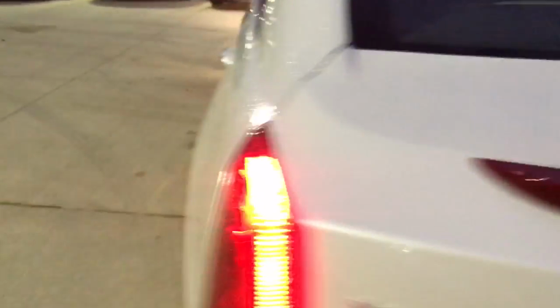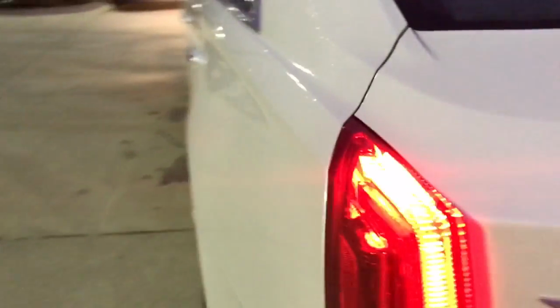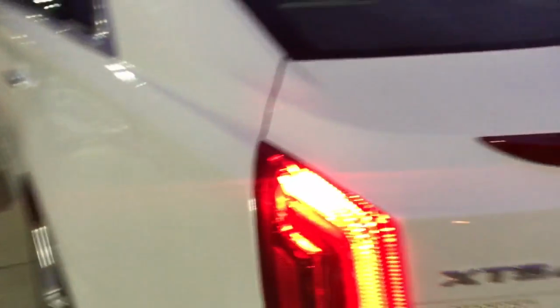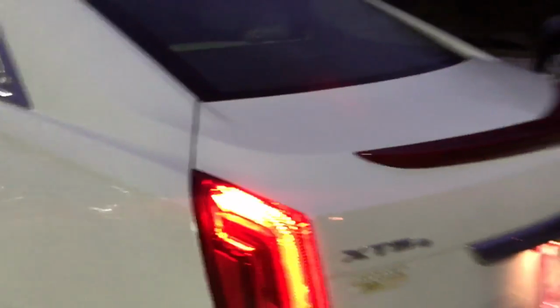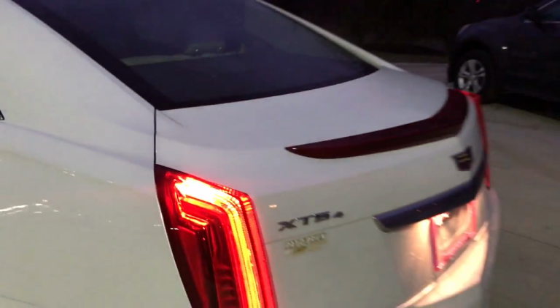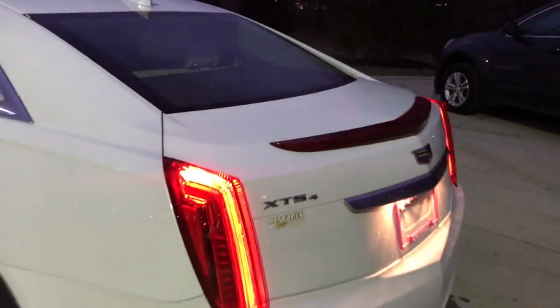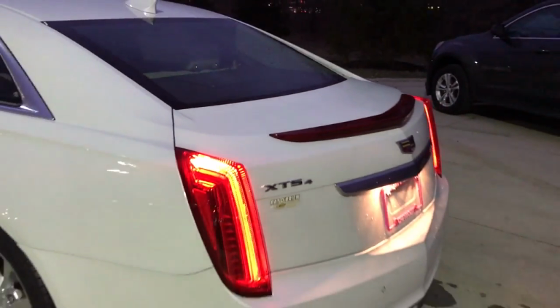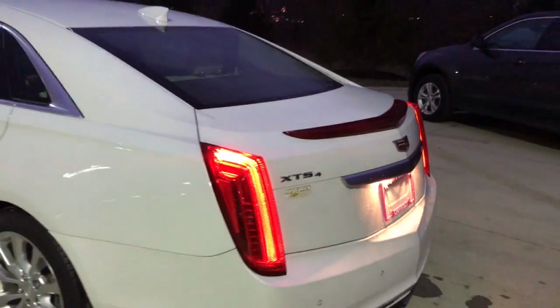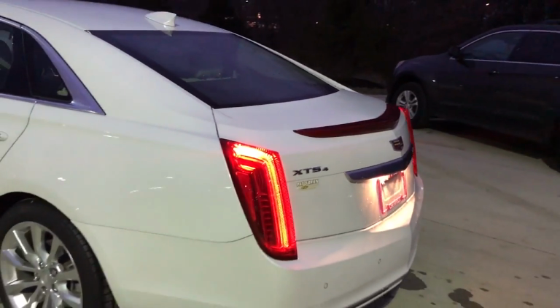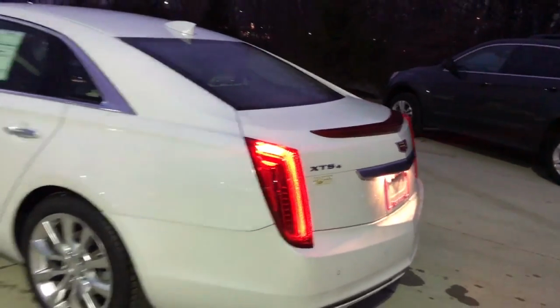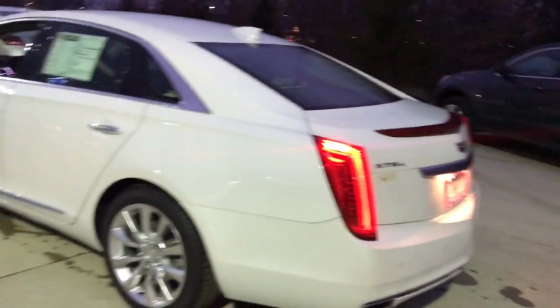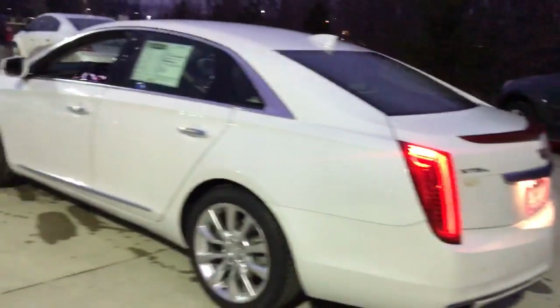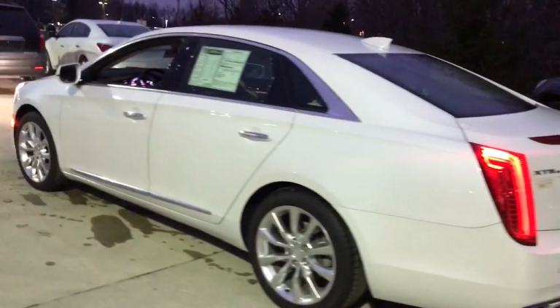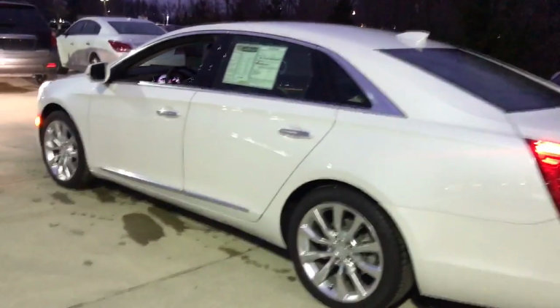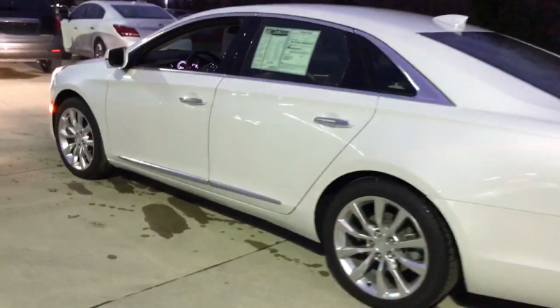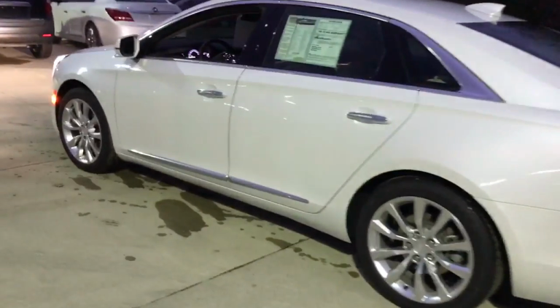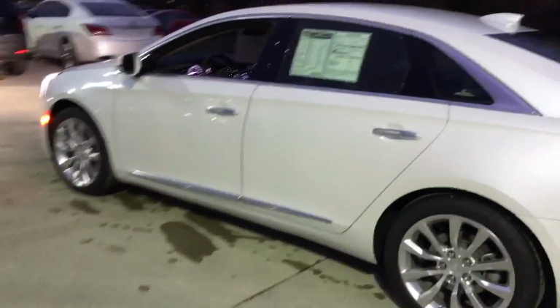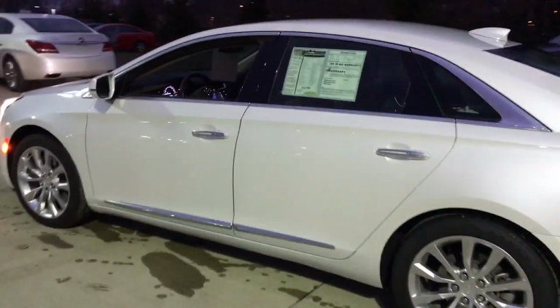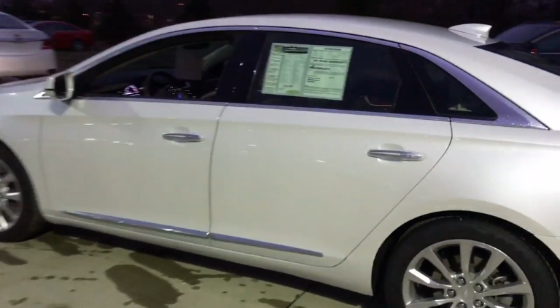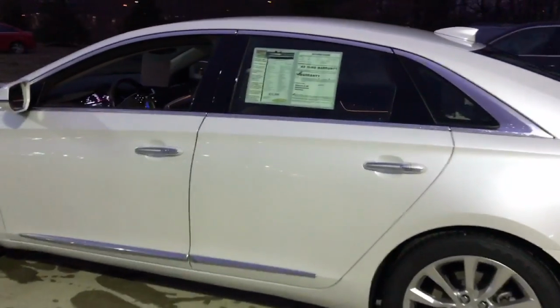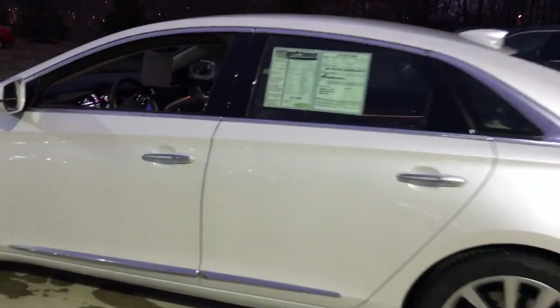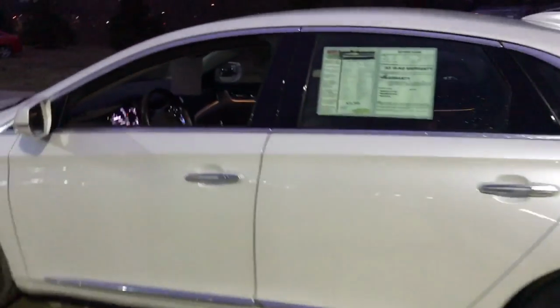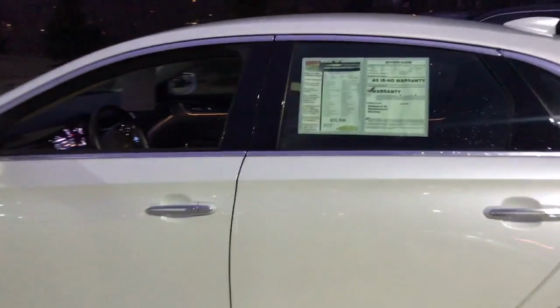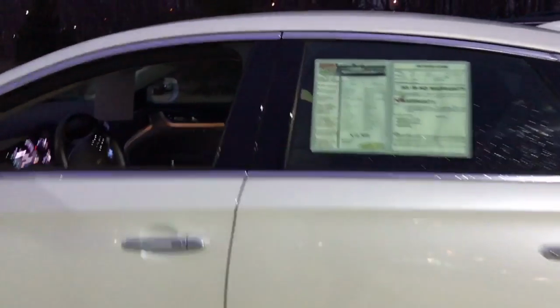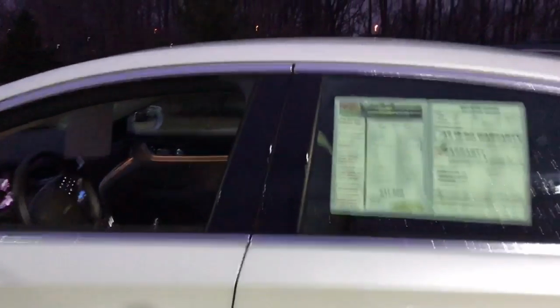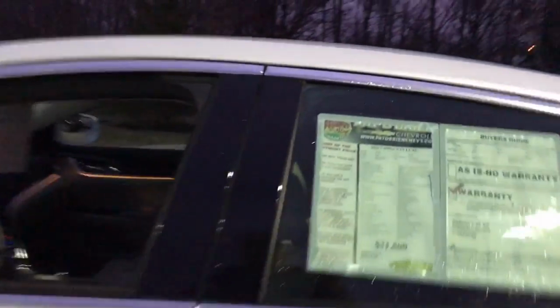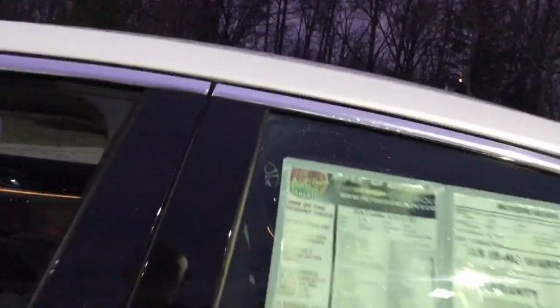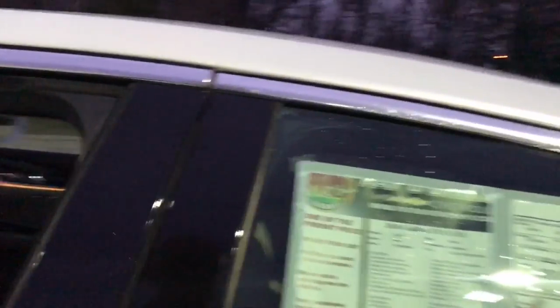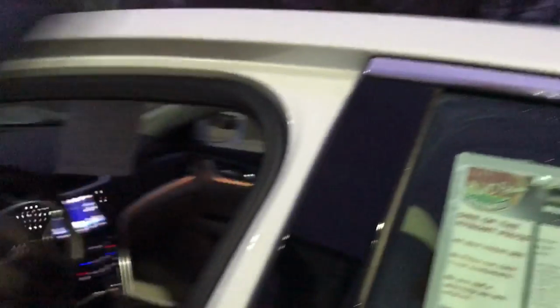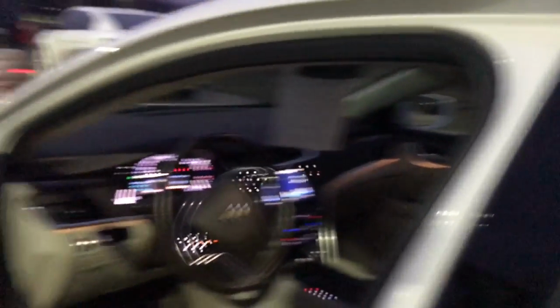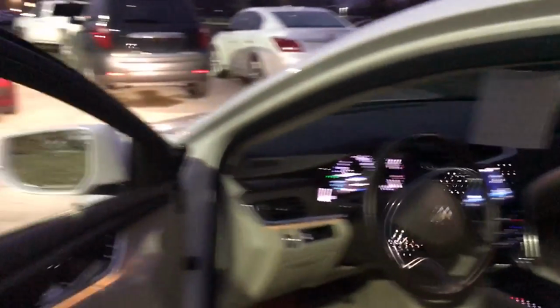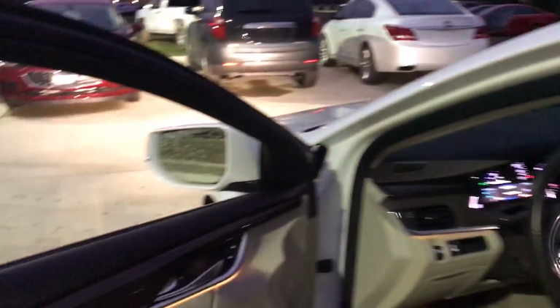It is the XTS4 so that does mean it is all-wheel drive, which is pretty cool especially in Cleveland with our weather that's sporadic. So you know you'll always be grounded.